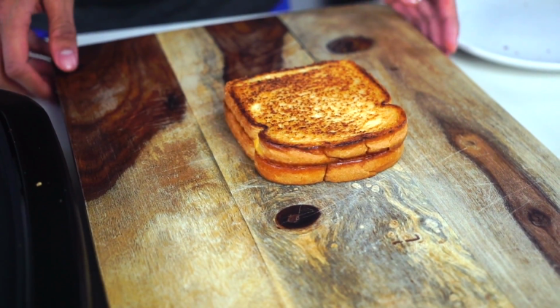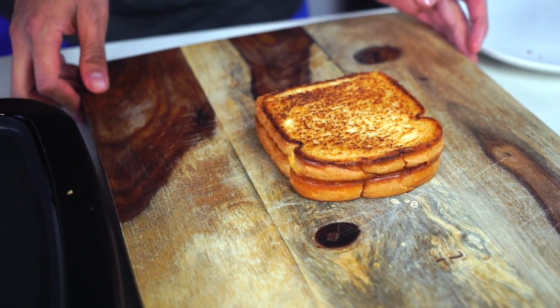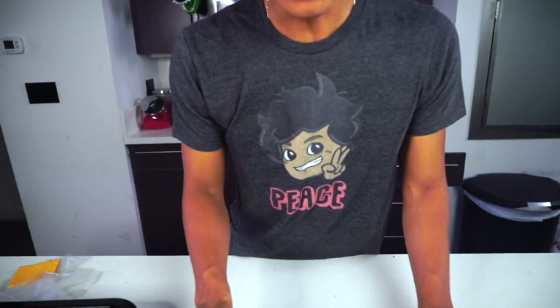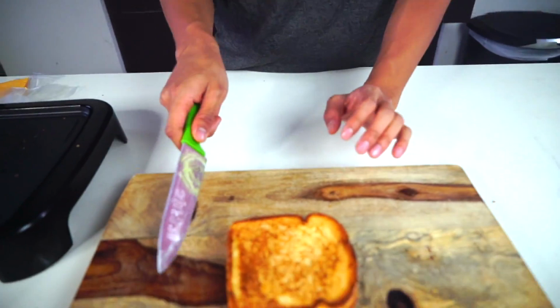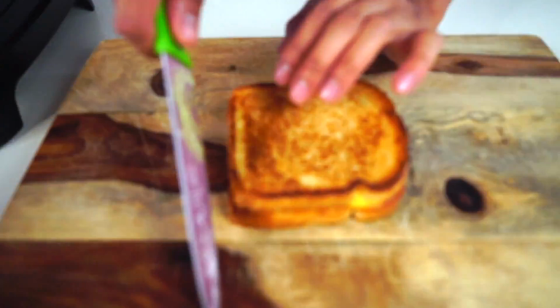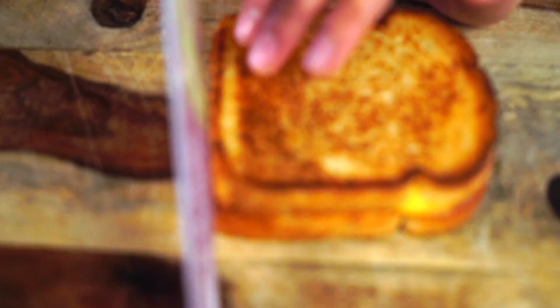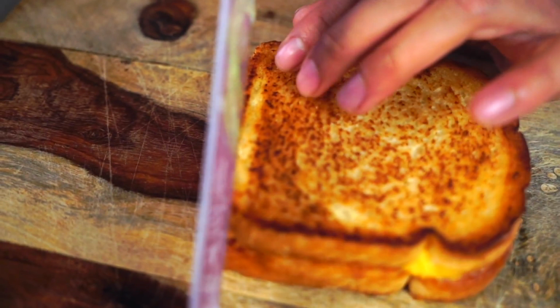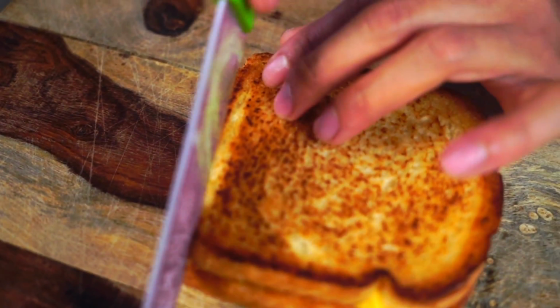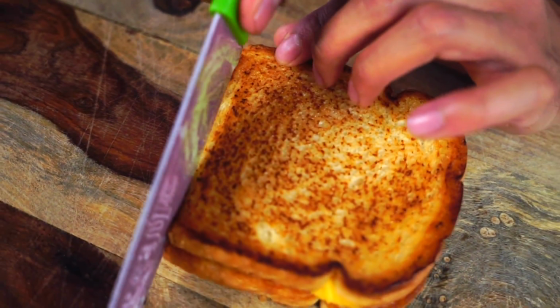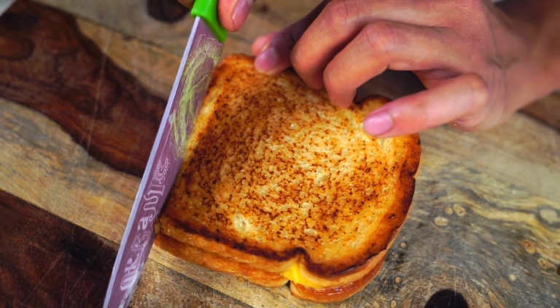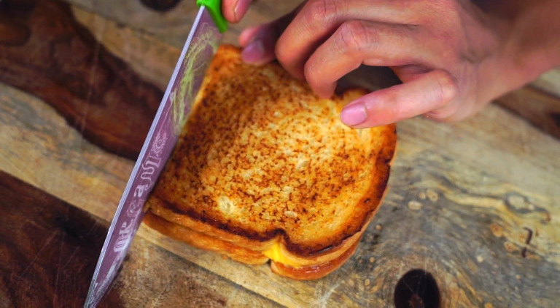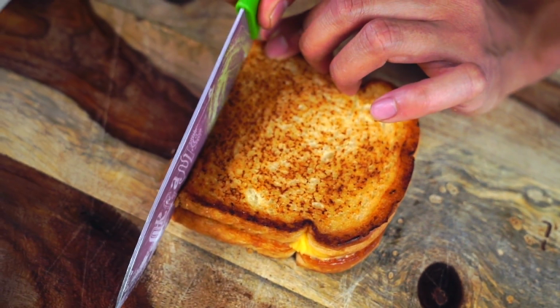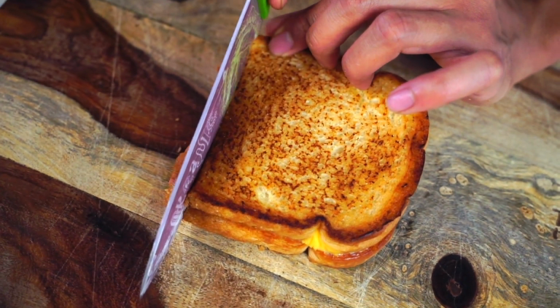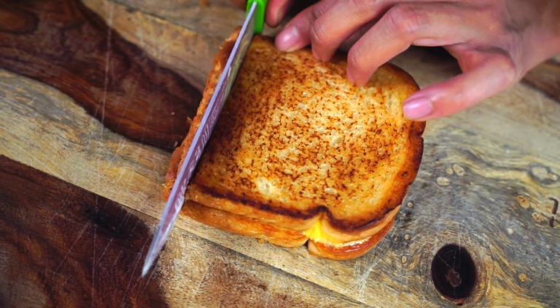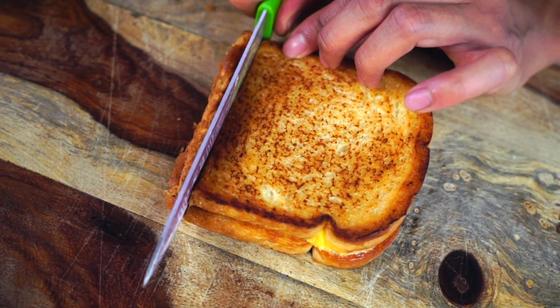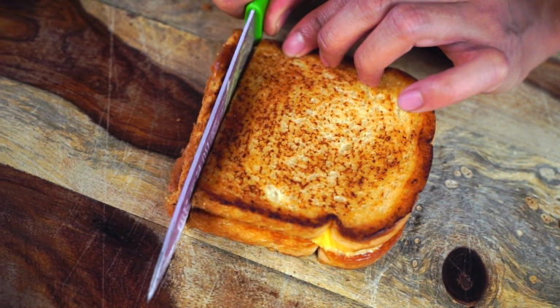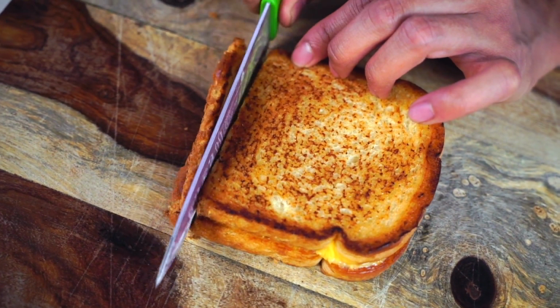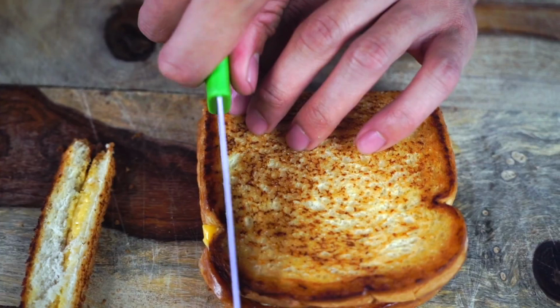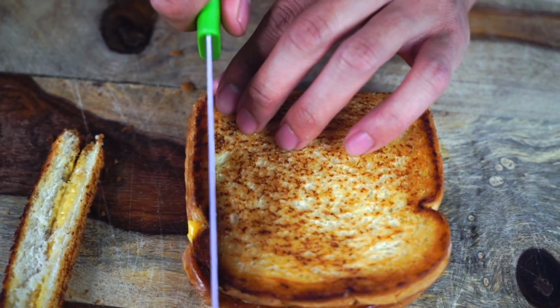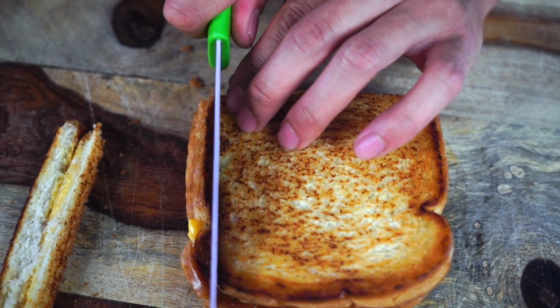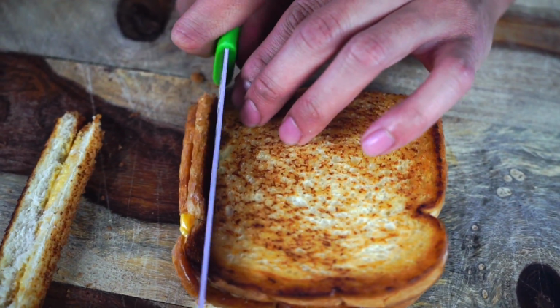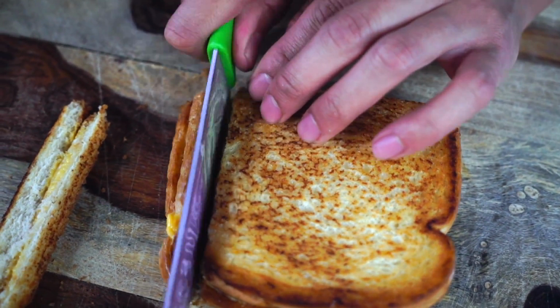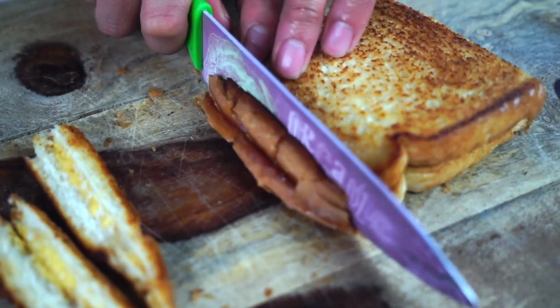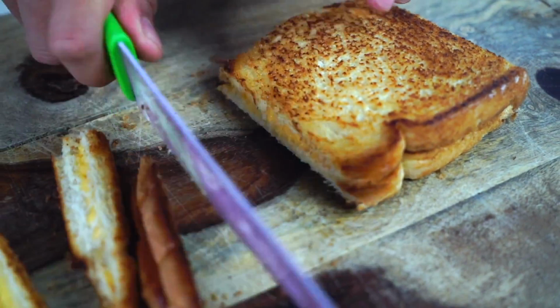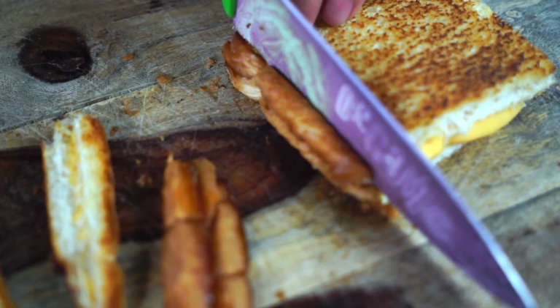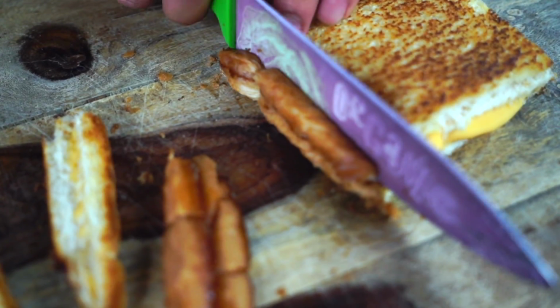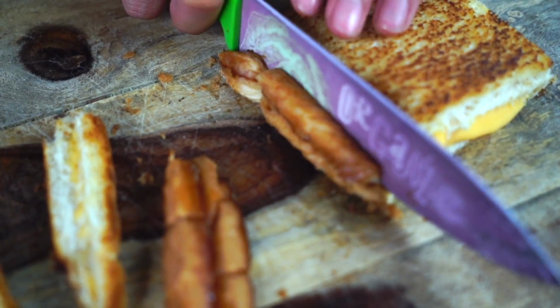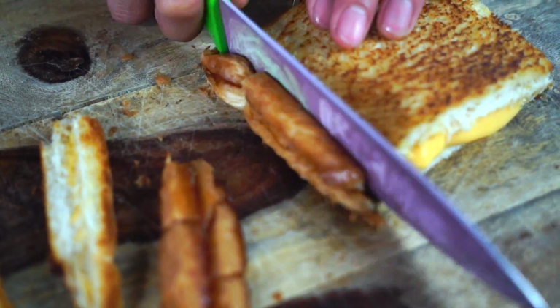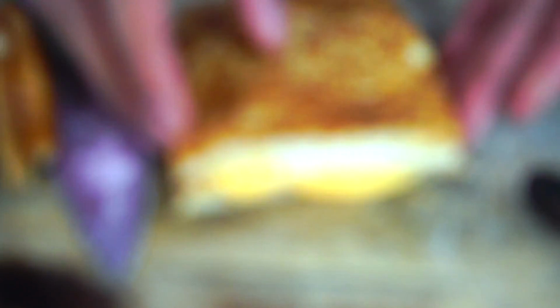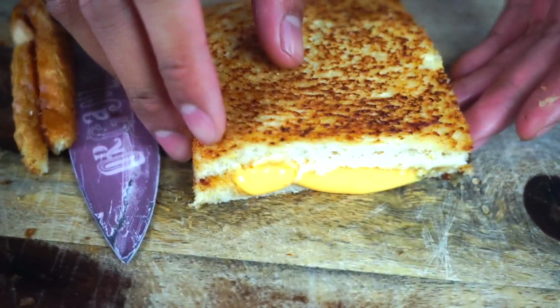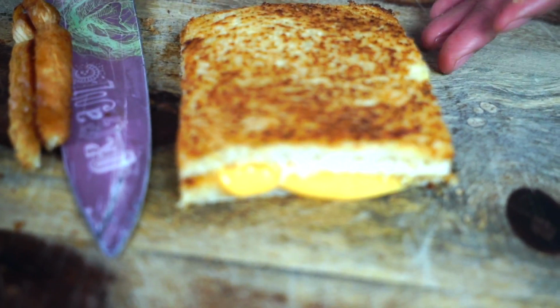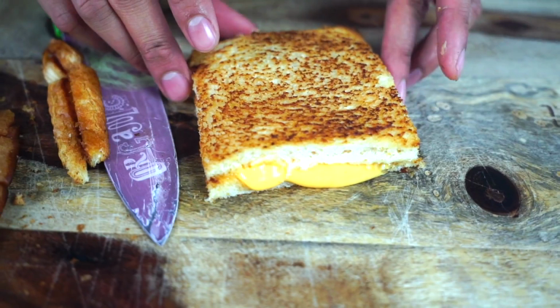Alright guys, so now I'm going to cut off the edges of my grilled cheese because I don't like crust. There — there we have our grilled cheese, beautiful.